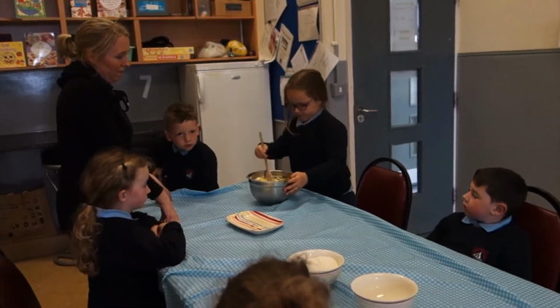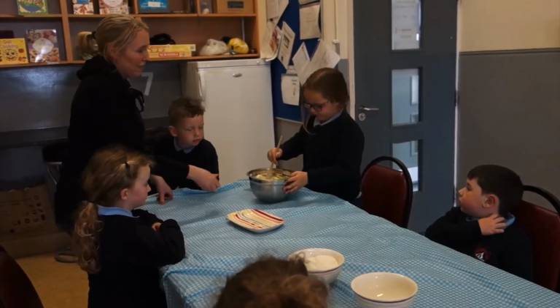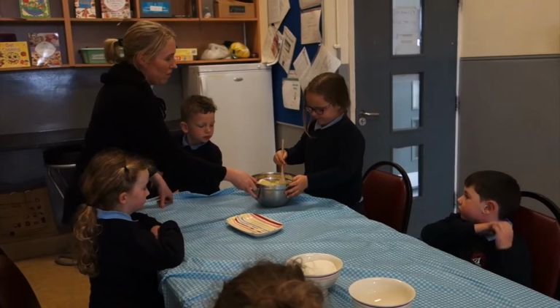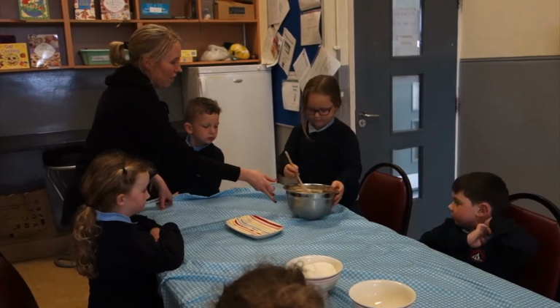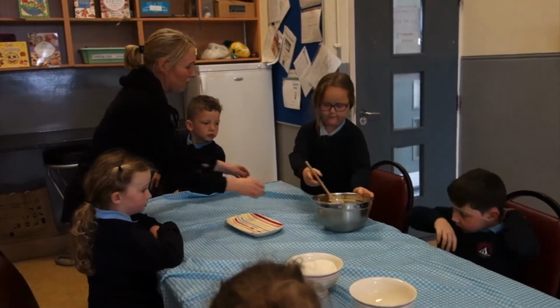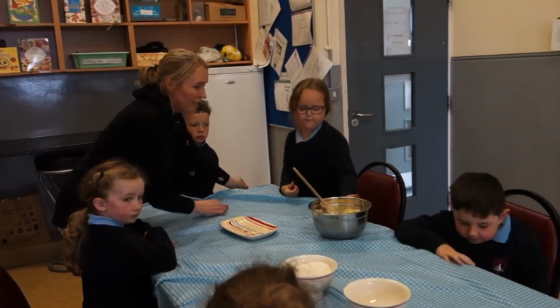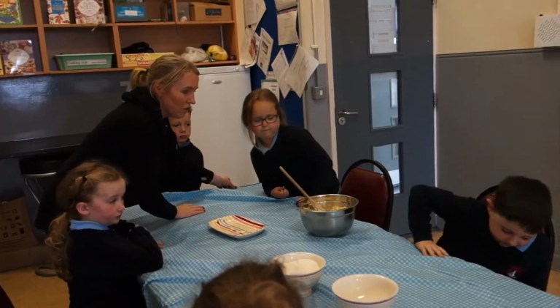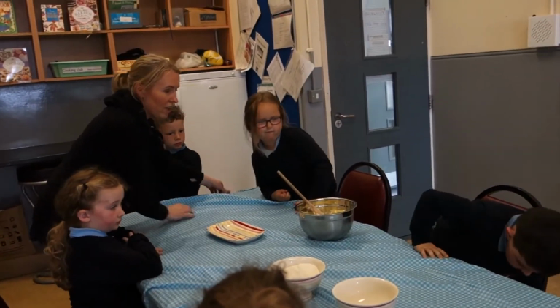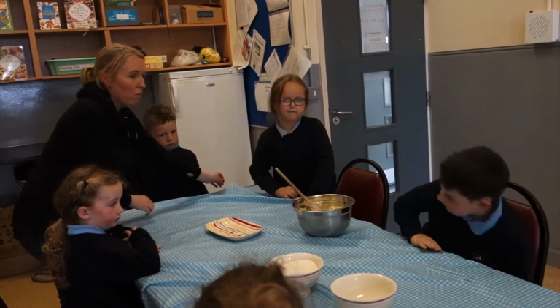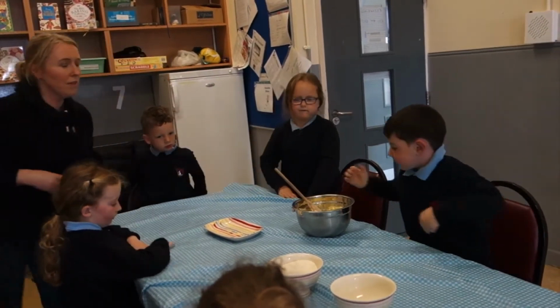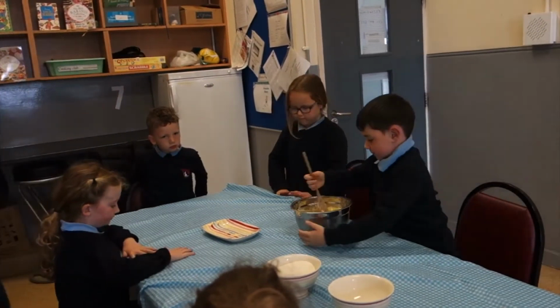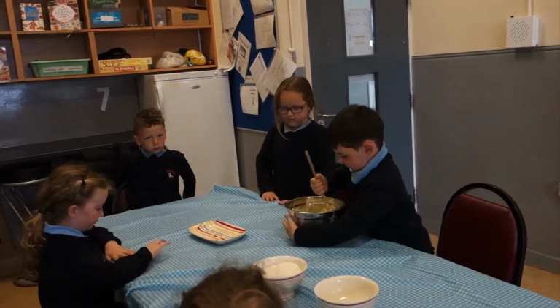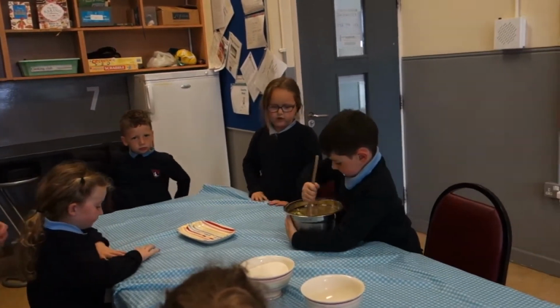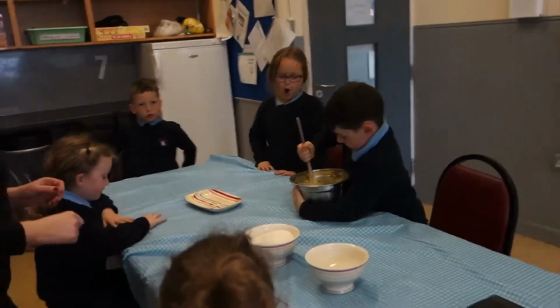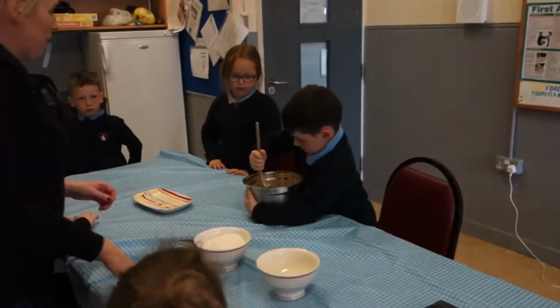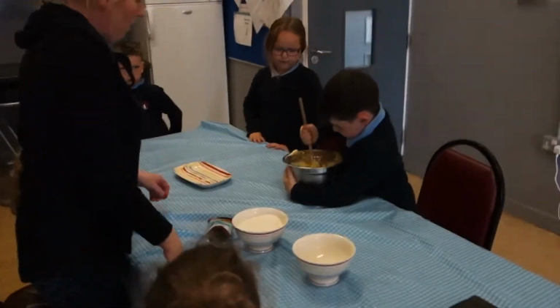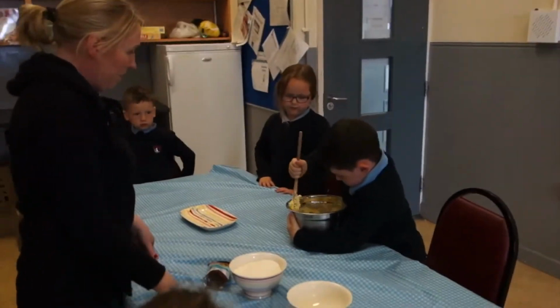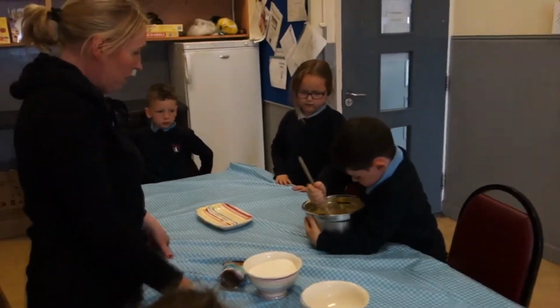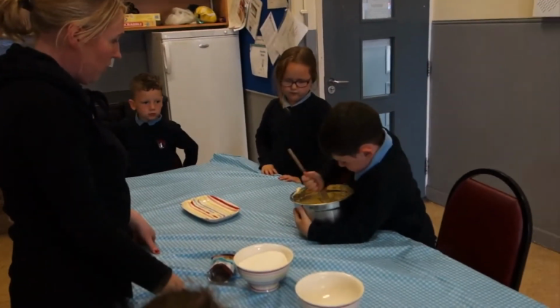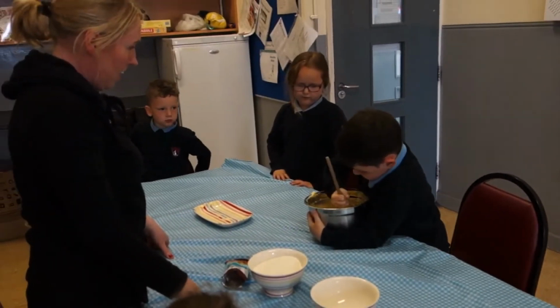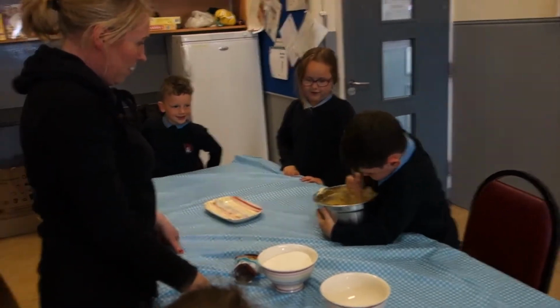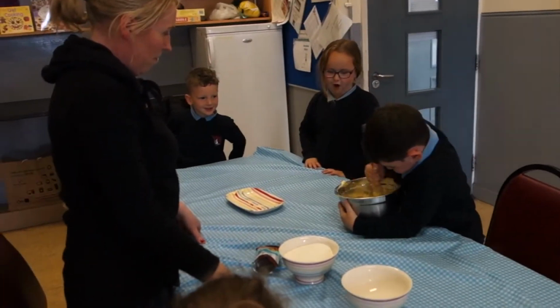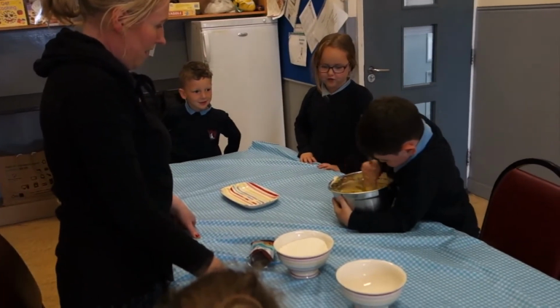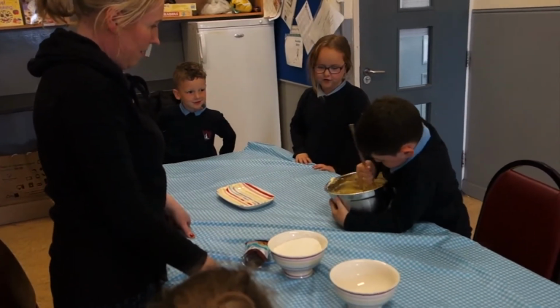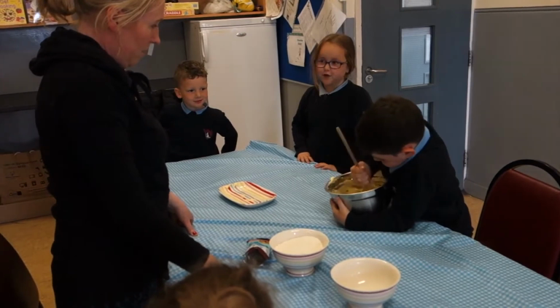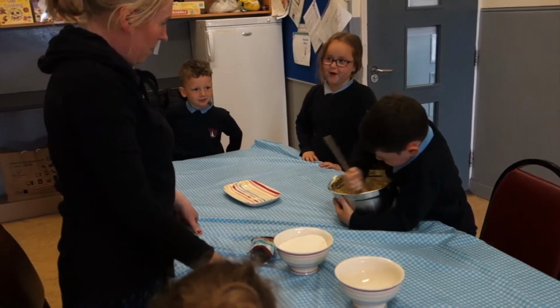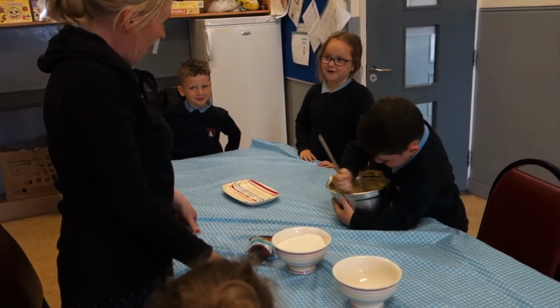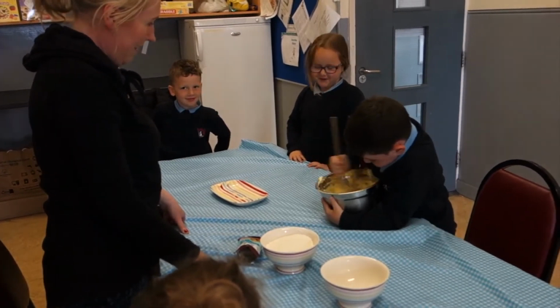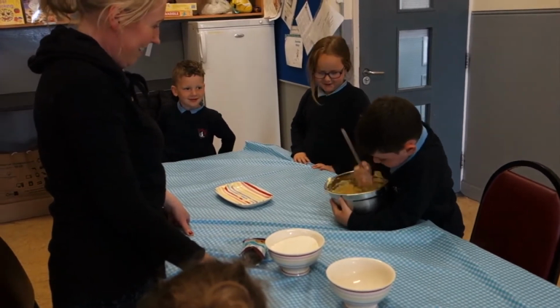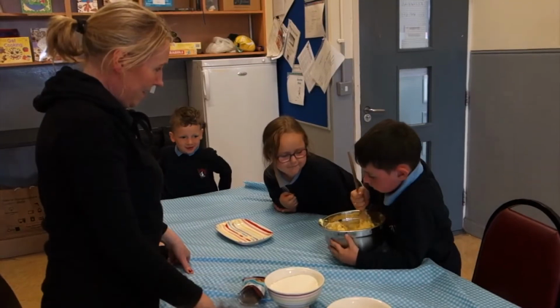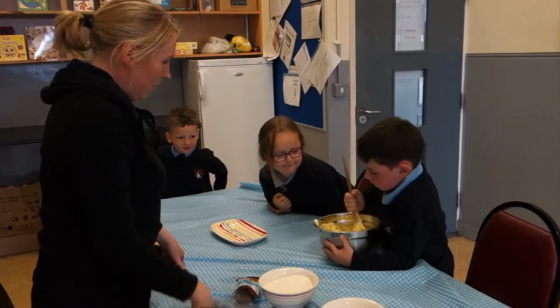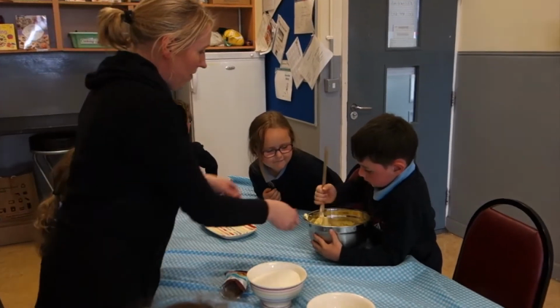Now pass it on to Richard. Richard, see can you stir that. Do we want to see any bits of sugar in there? No, we want to mix it all up. Have you got muscles, Richard? Good man.